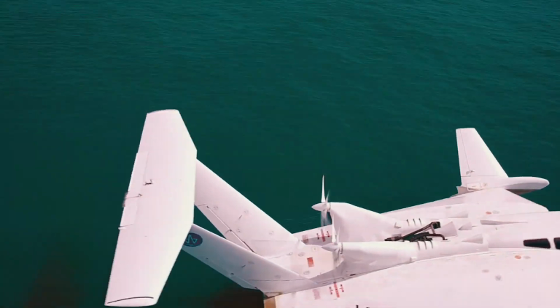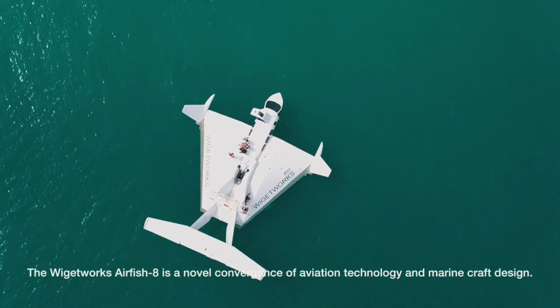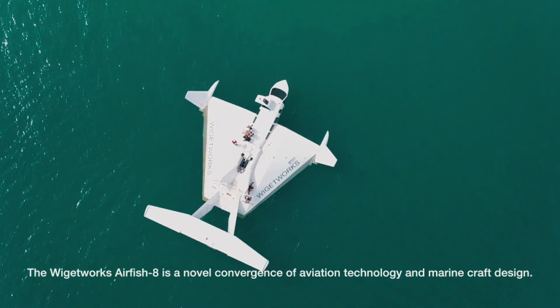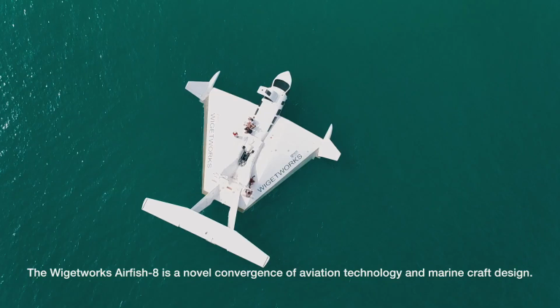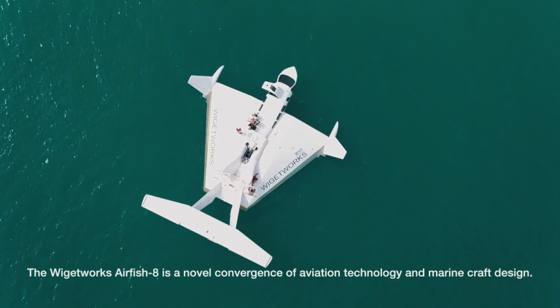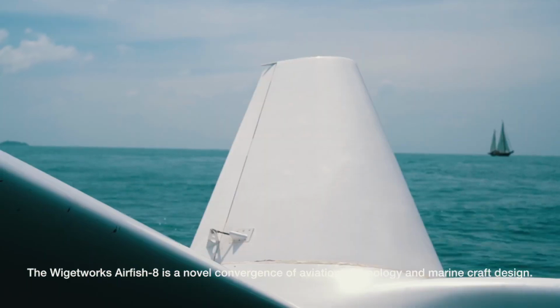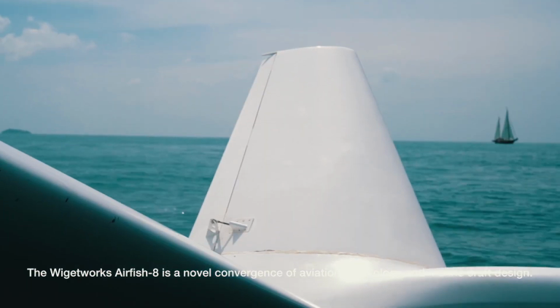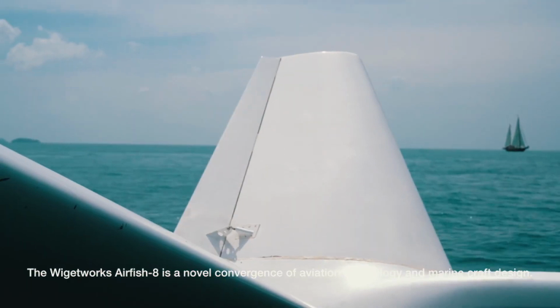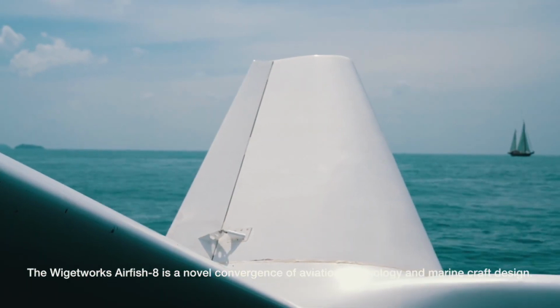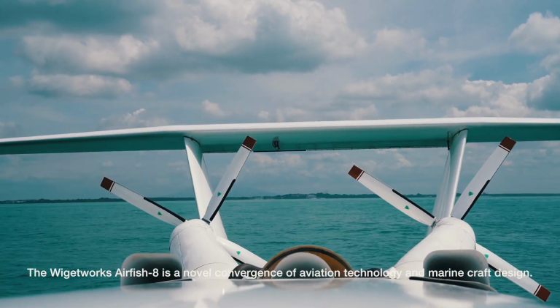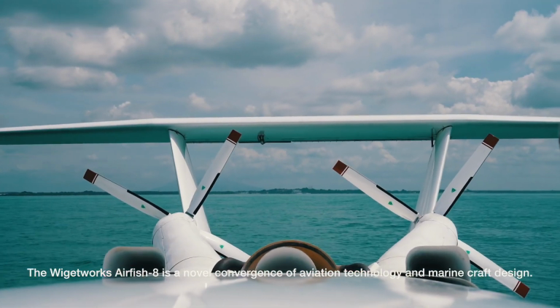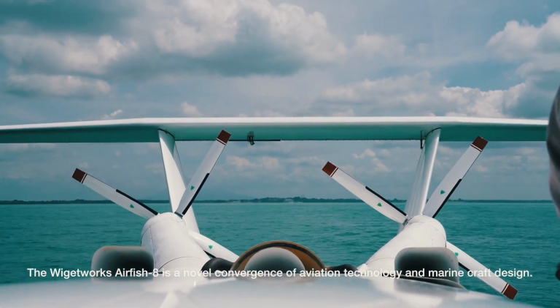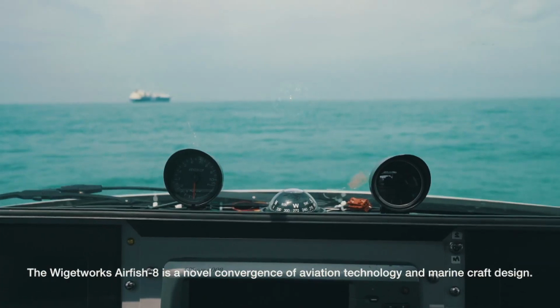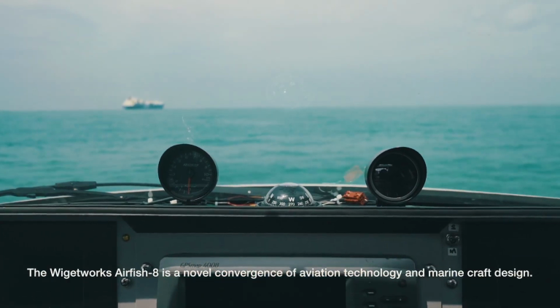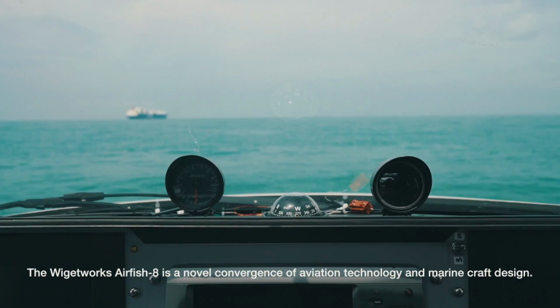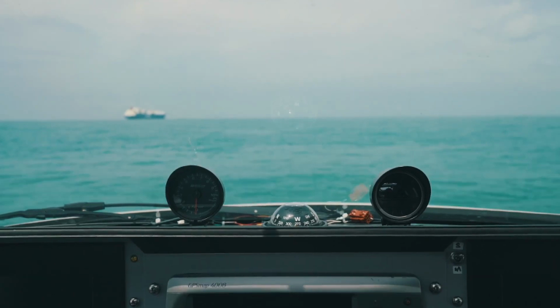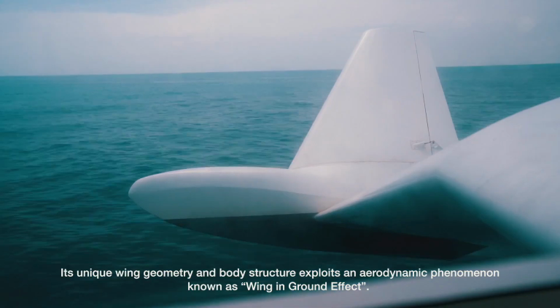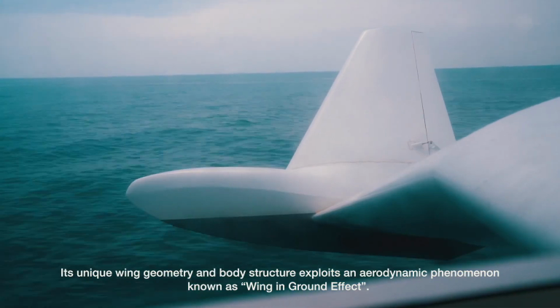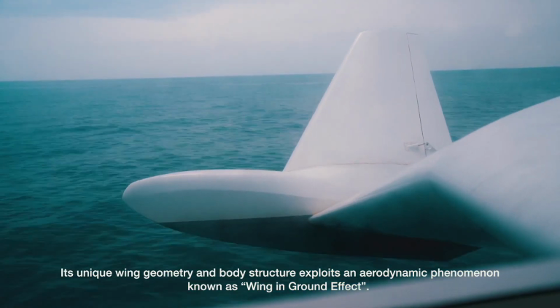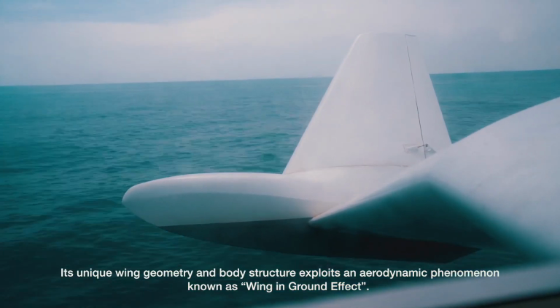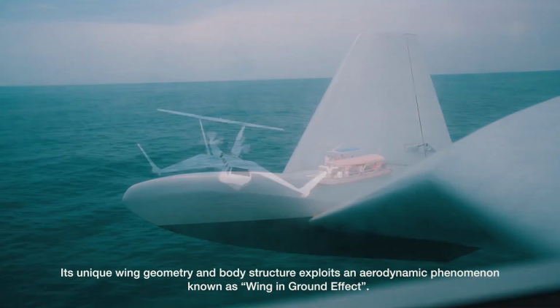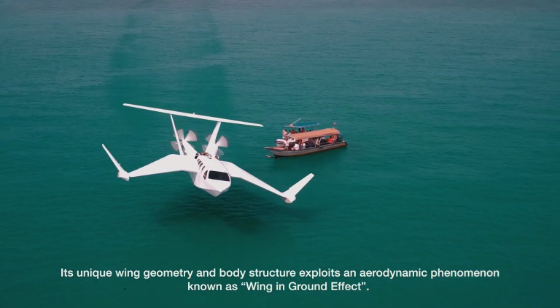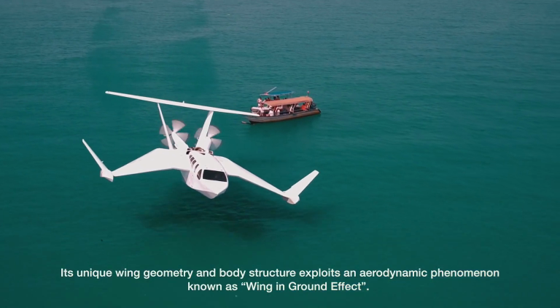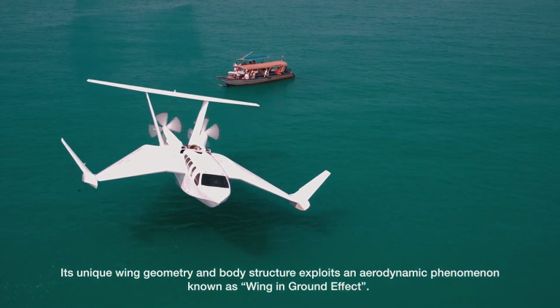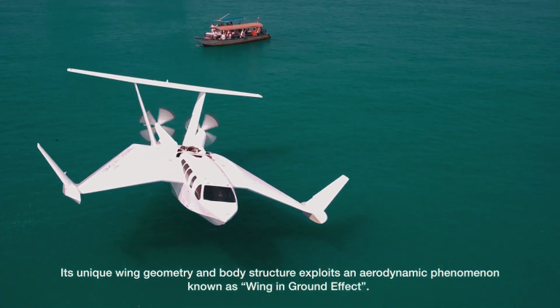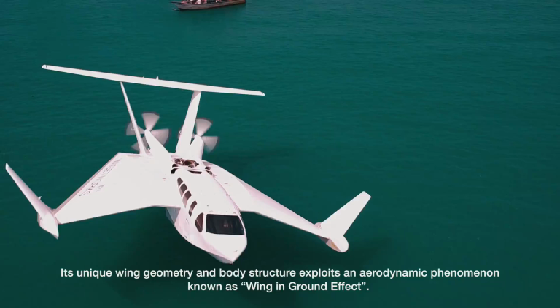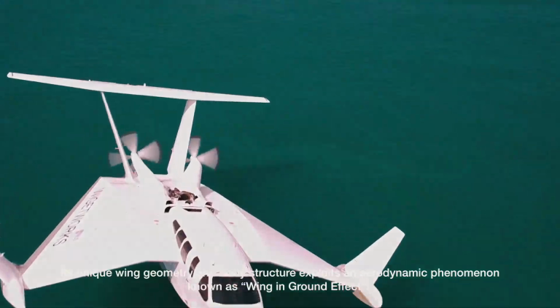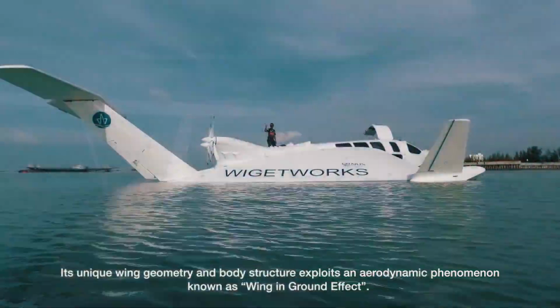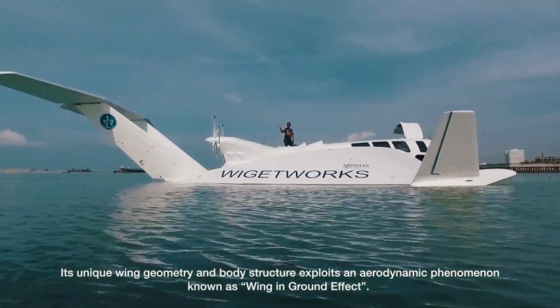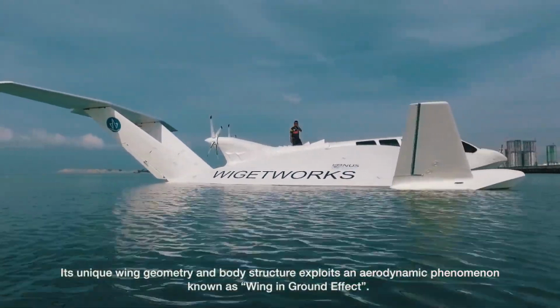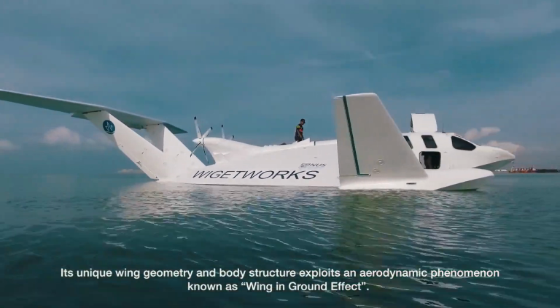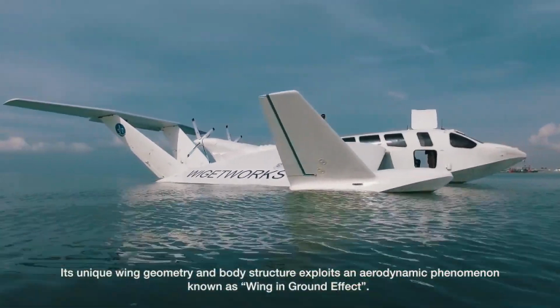The Wigitworks Airfish 8 is a novel convergence of aviation technology and marine craft design. Its unique wing geometry and body structure exploits an aerodynamic phenomenon known as wing-in-ground effect.